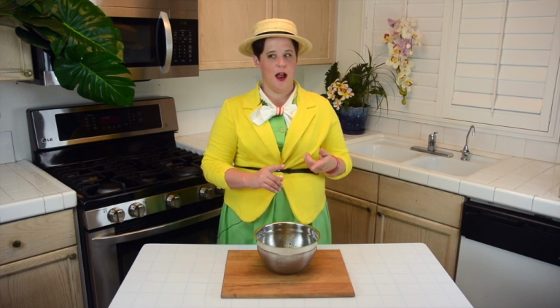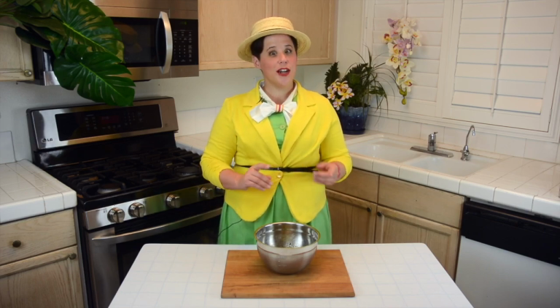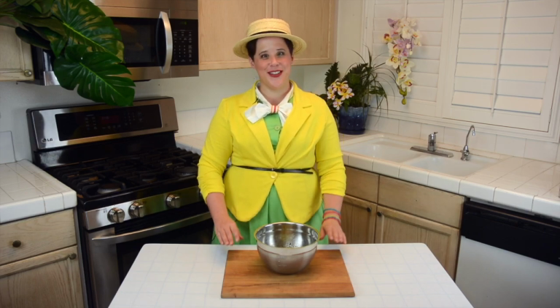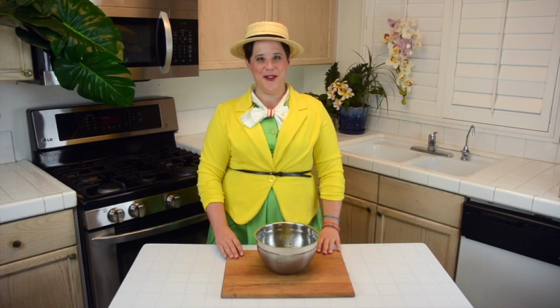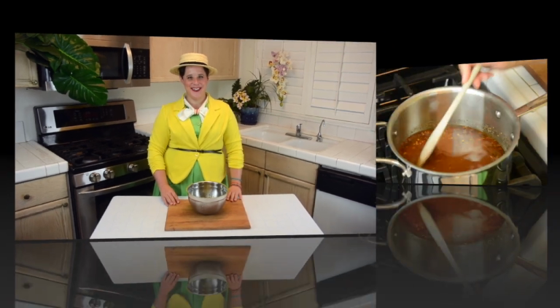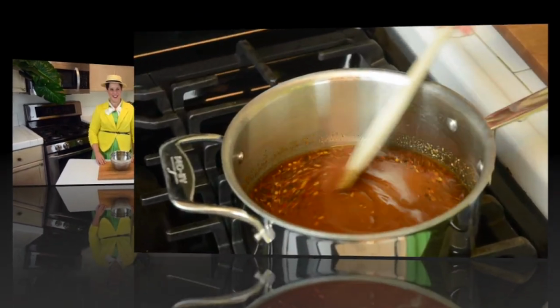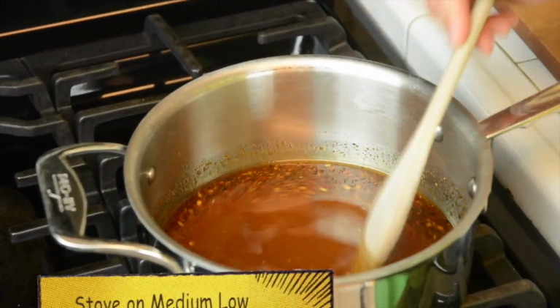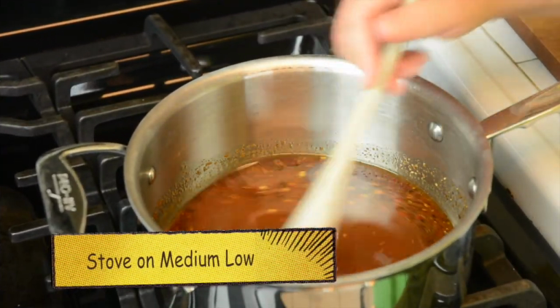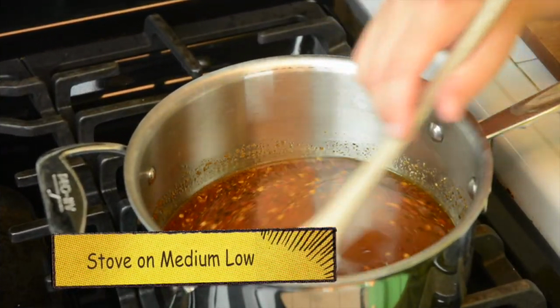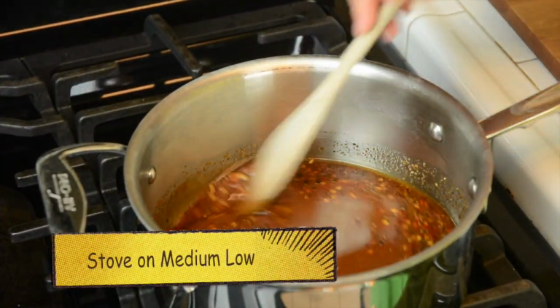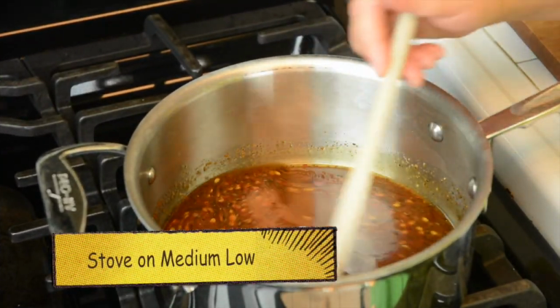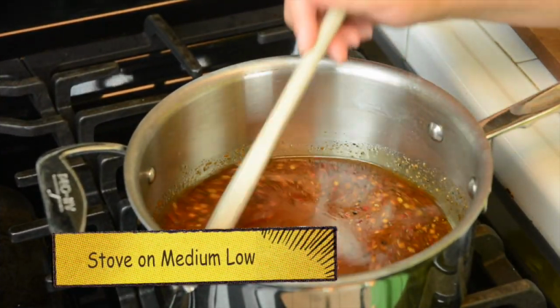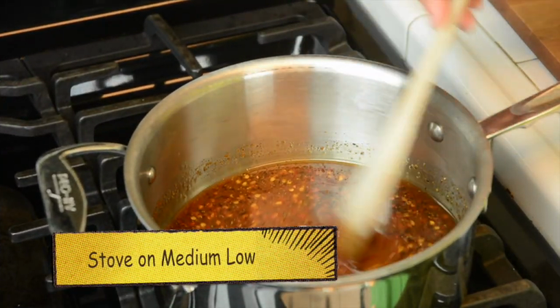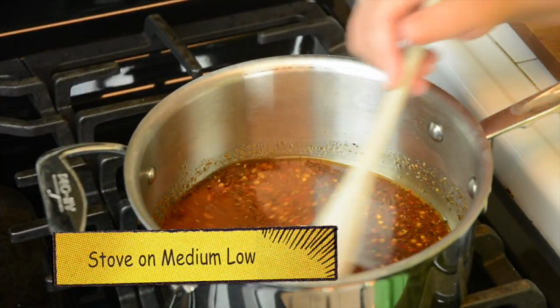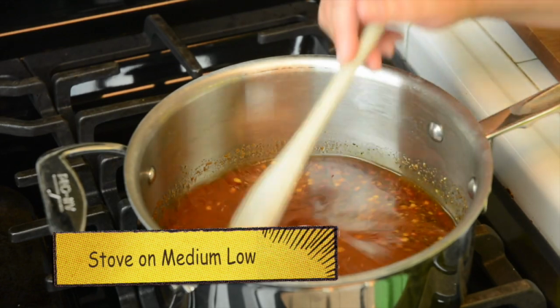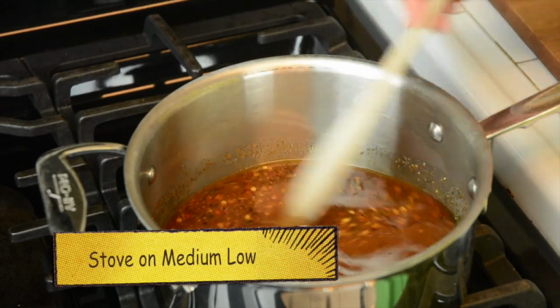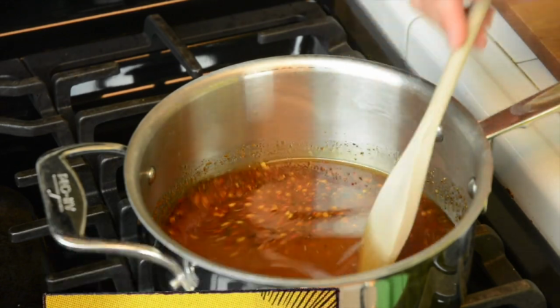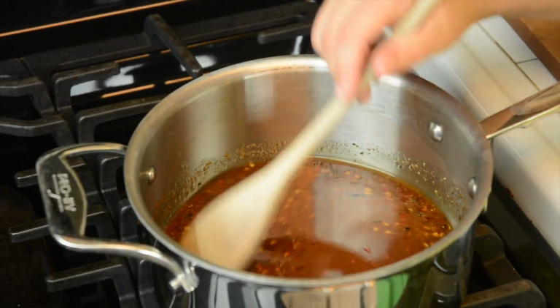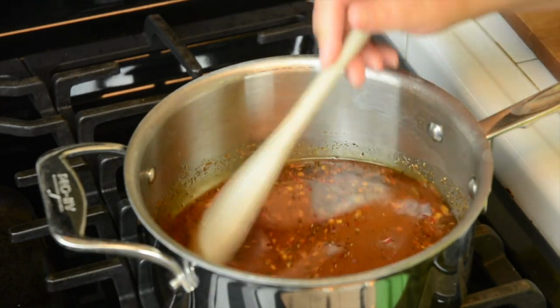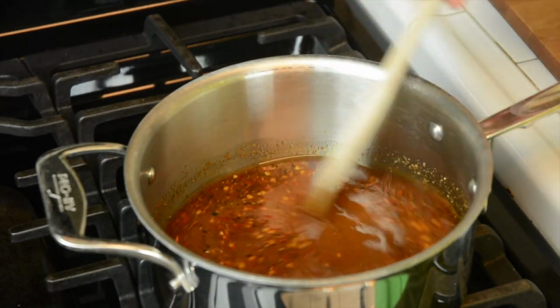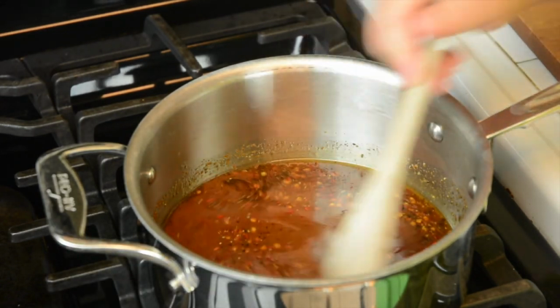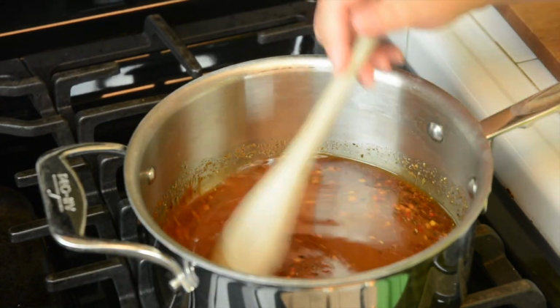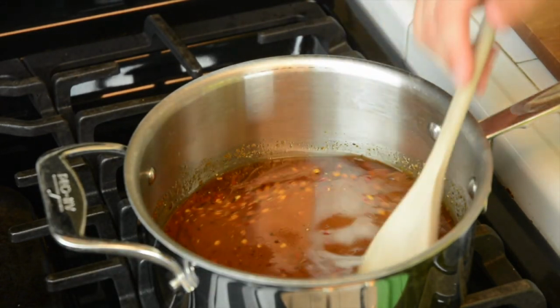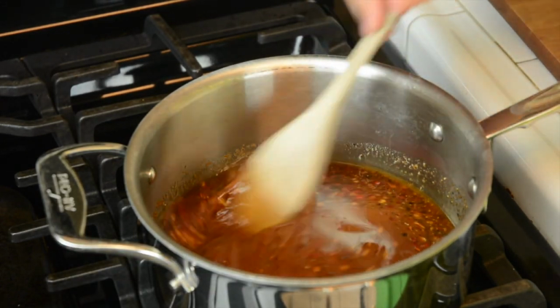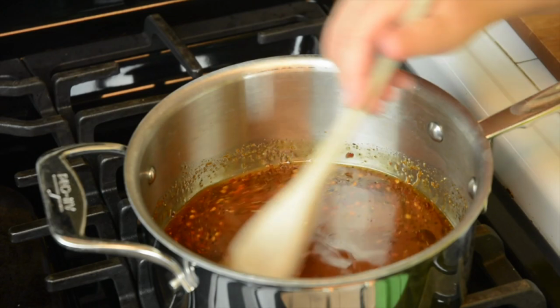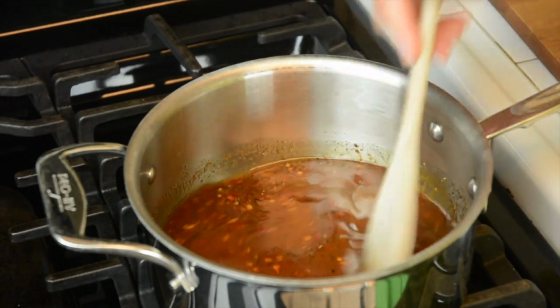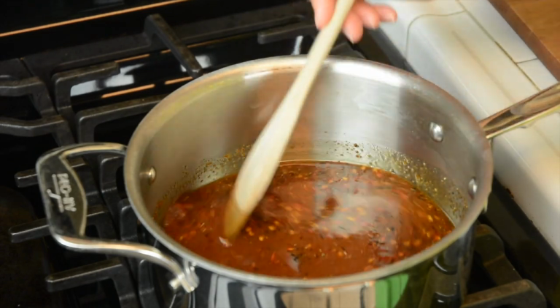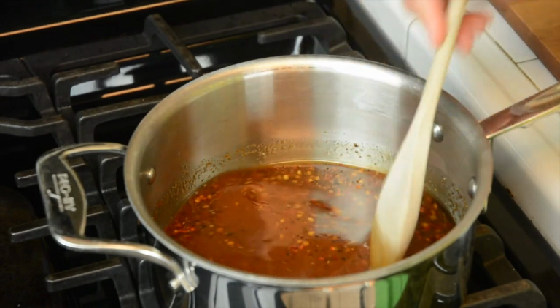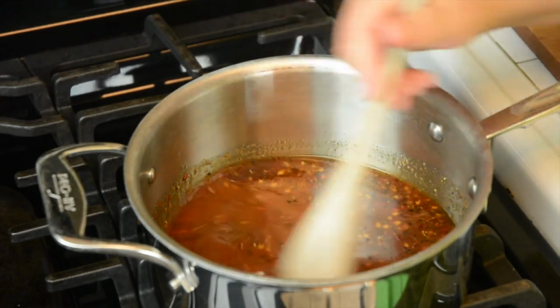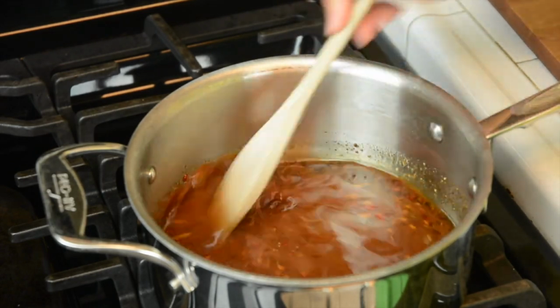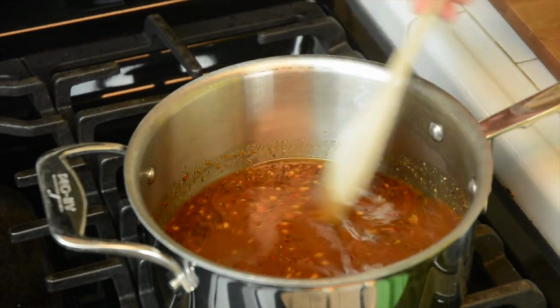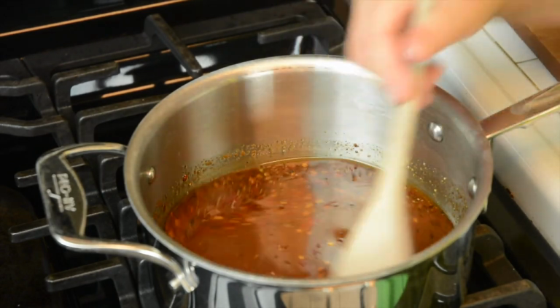We're gonna go to the stove. The Bengal Barbecue has been at Disneyland for 28 years. What used to occupy that space was Aunt Jemima's Pancake House.